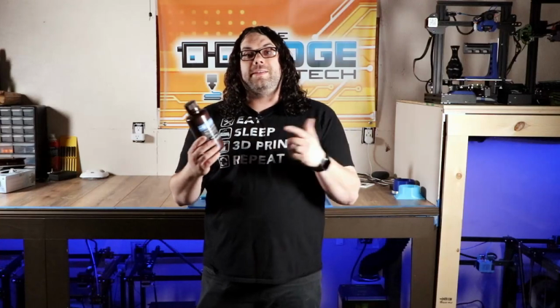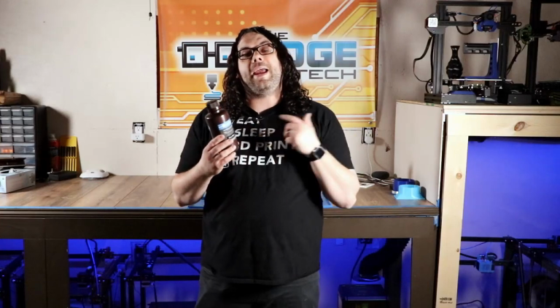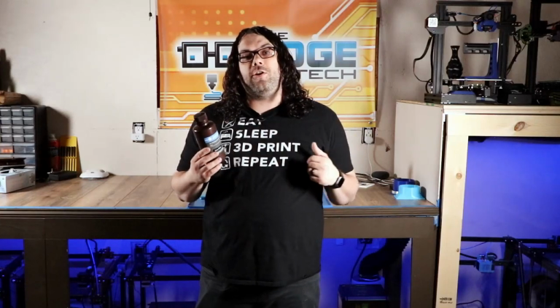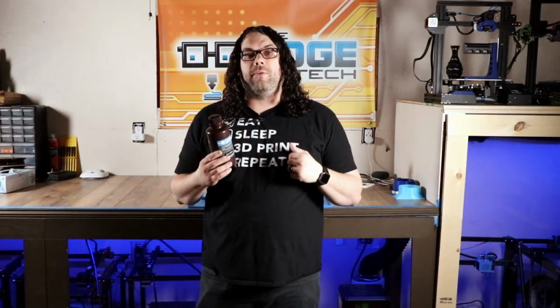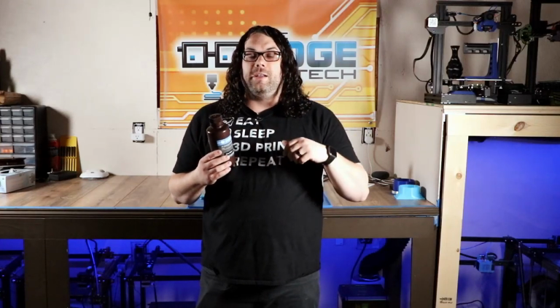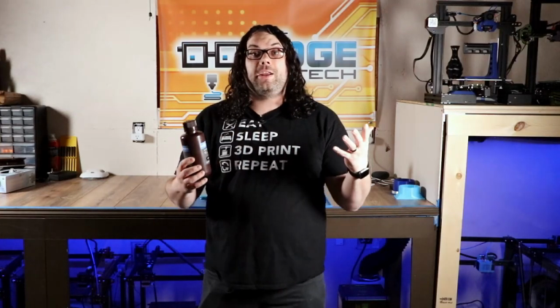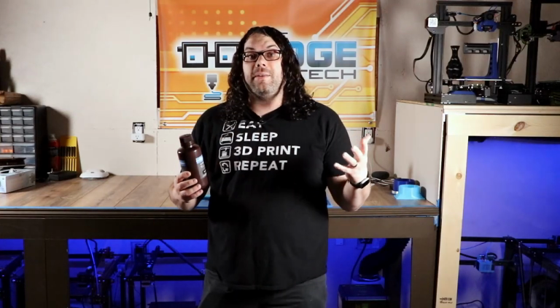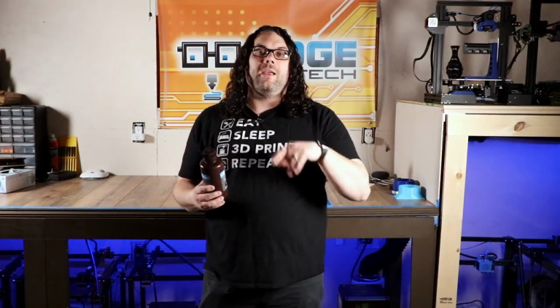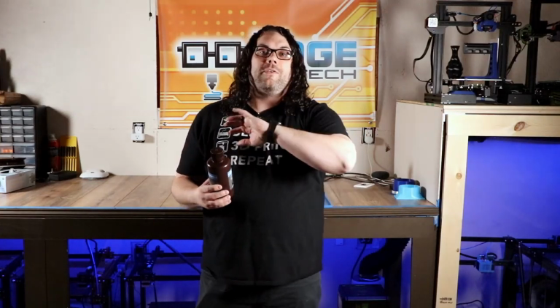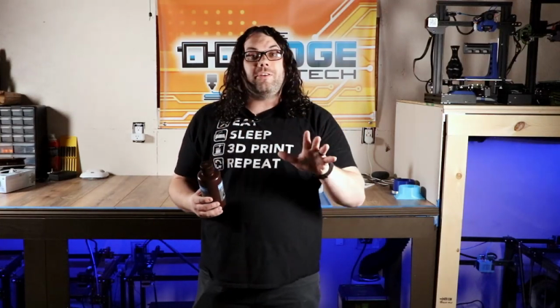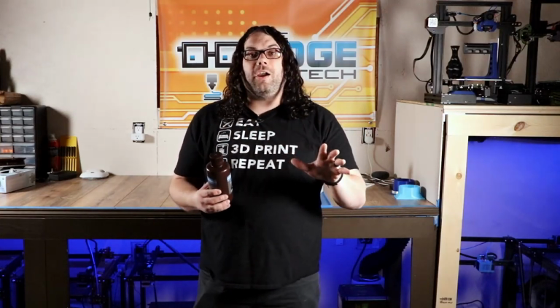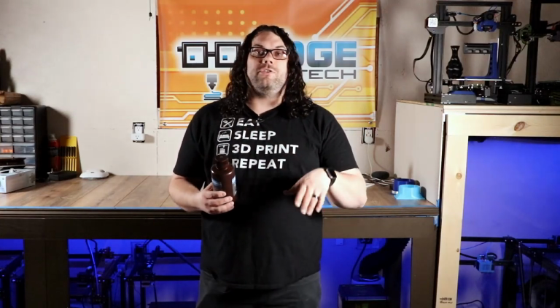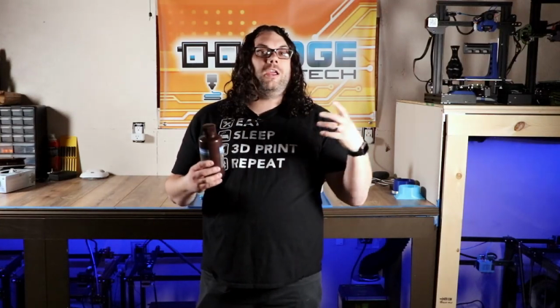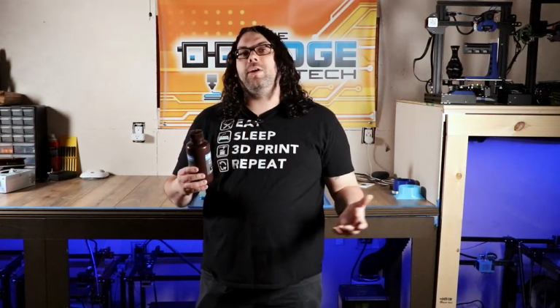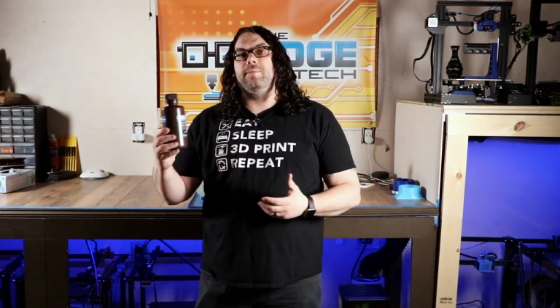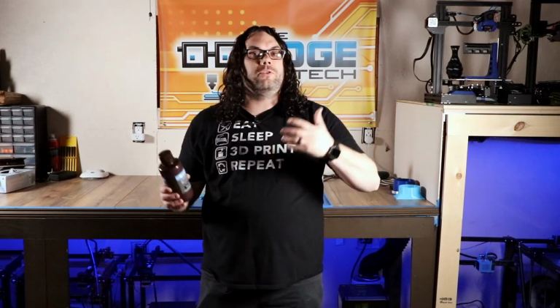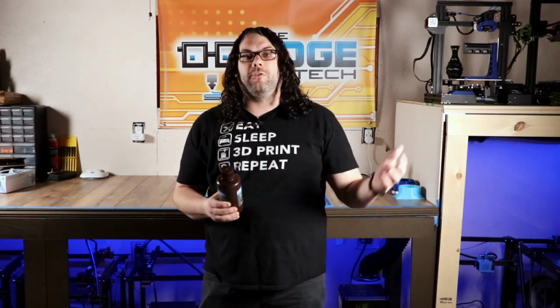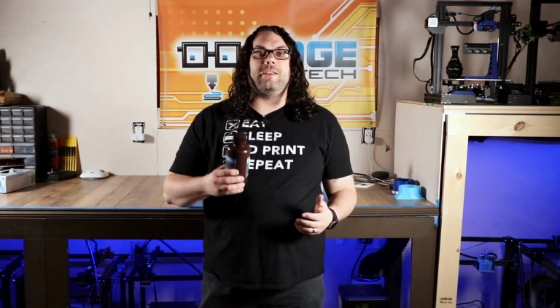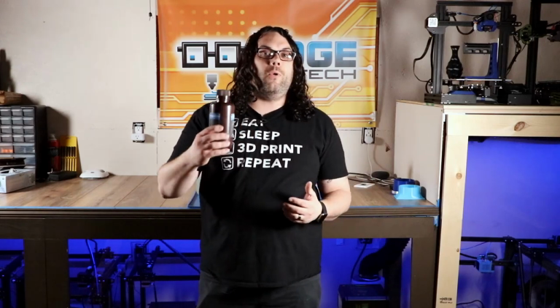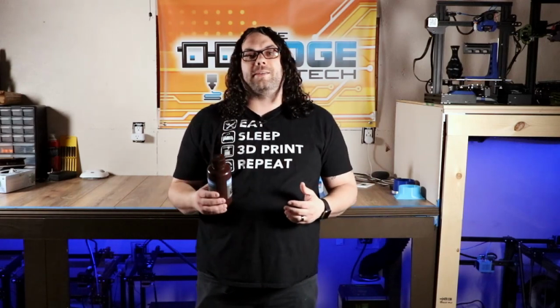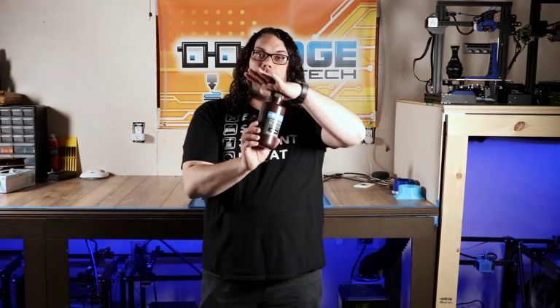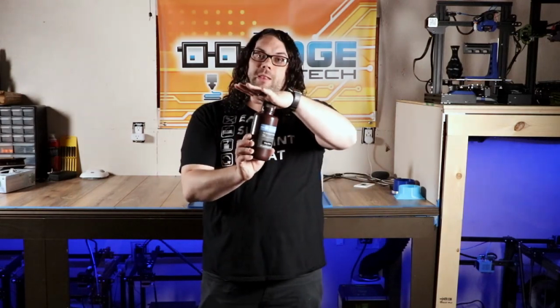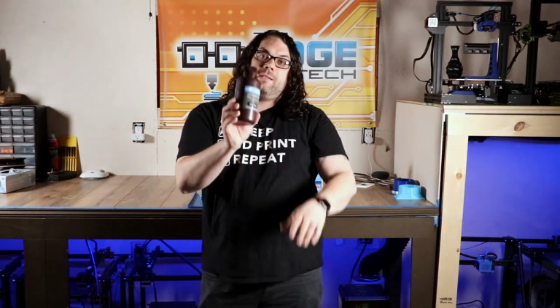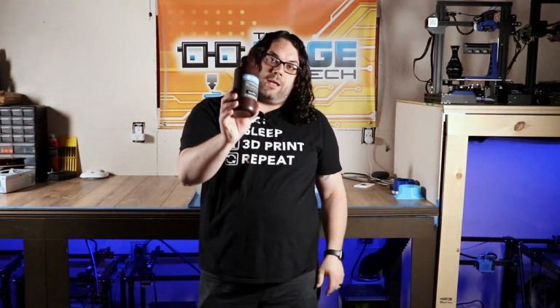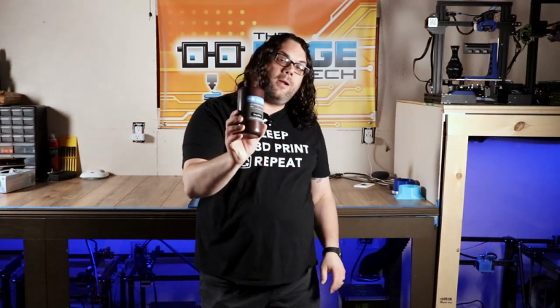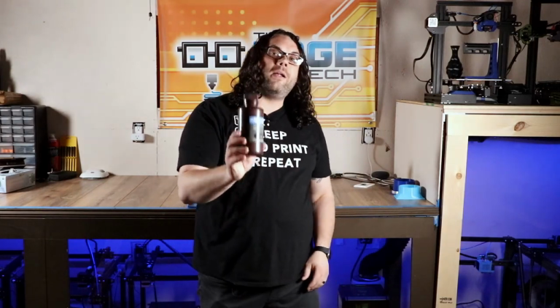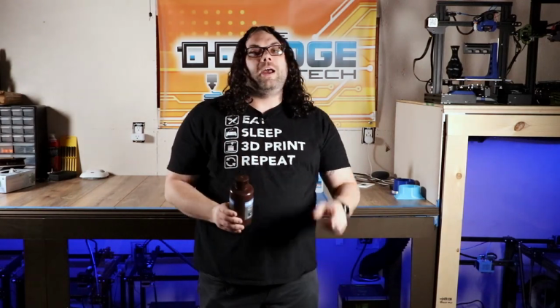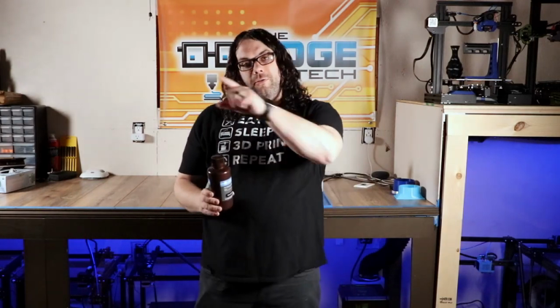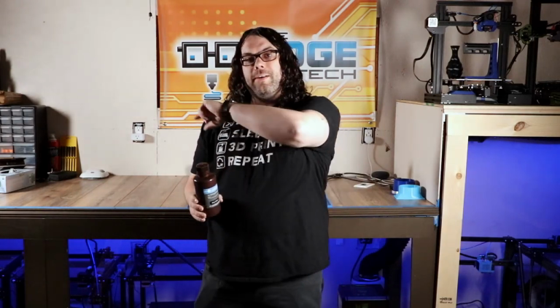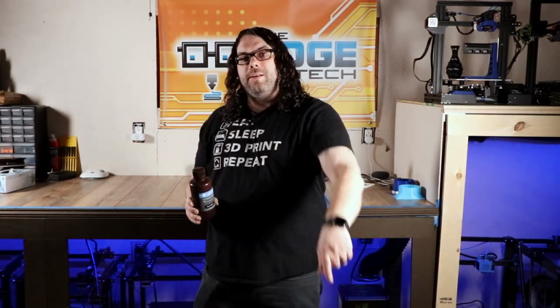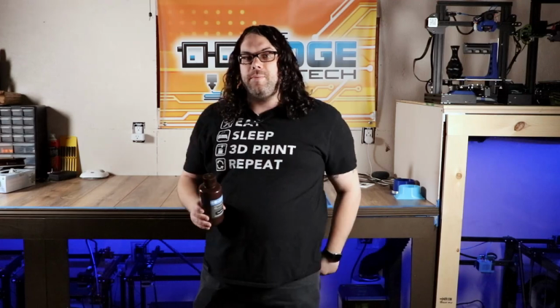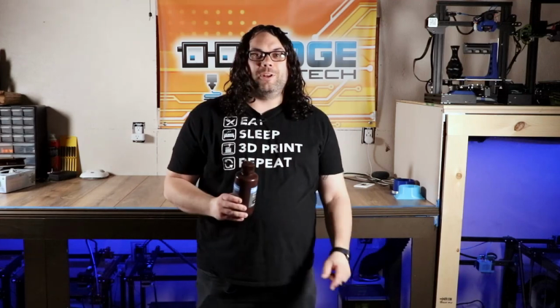This is the Anycubic resin. There's all different colors — you can get greens, blues, grays, and whites. They look like this, they come in a bottle, and you'll find them in the description below.